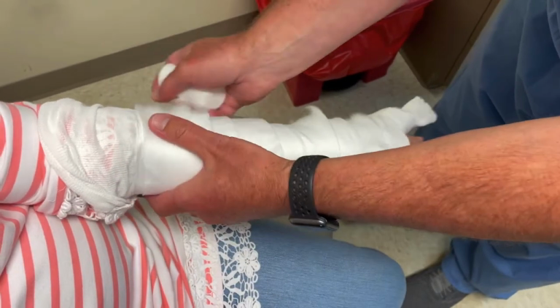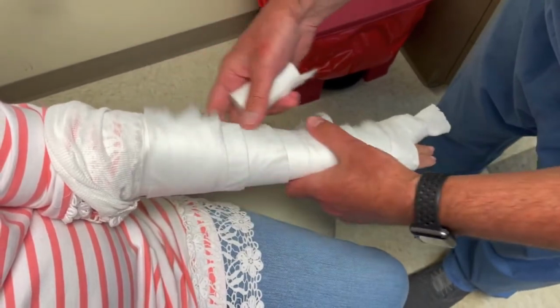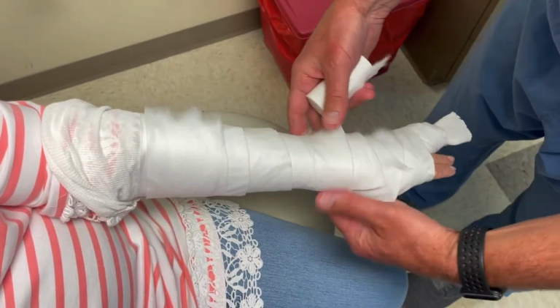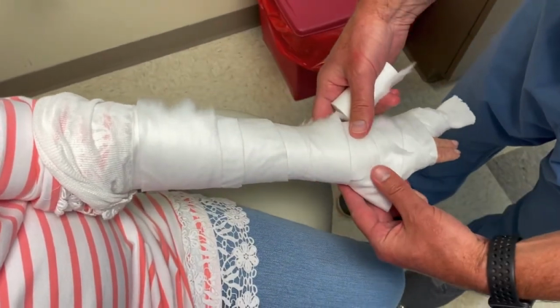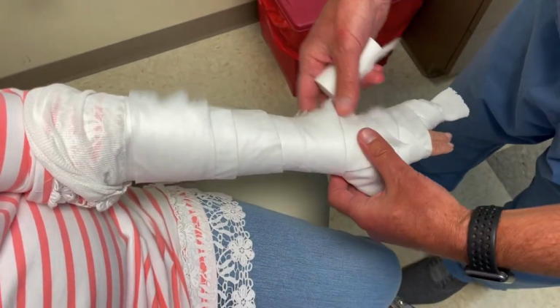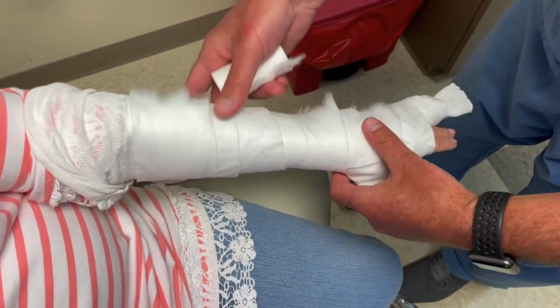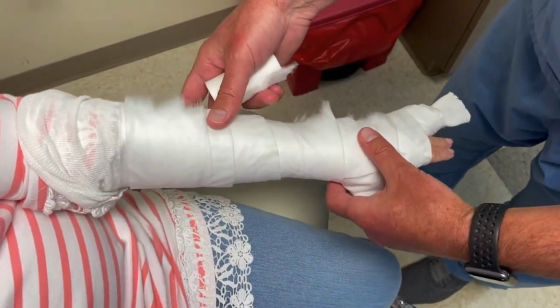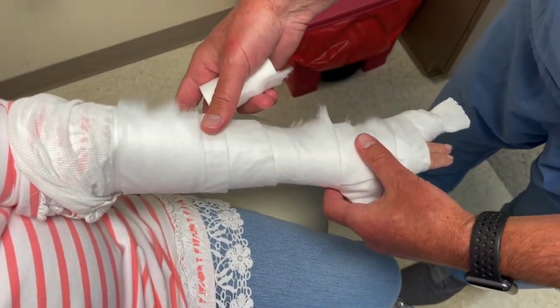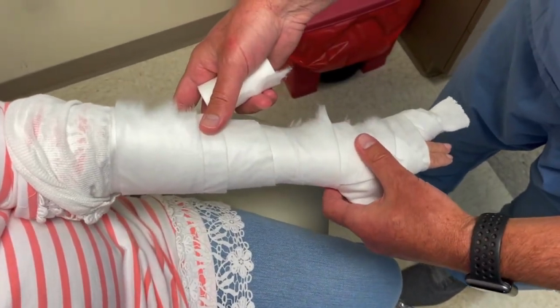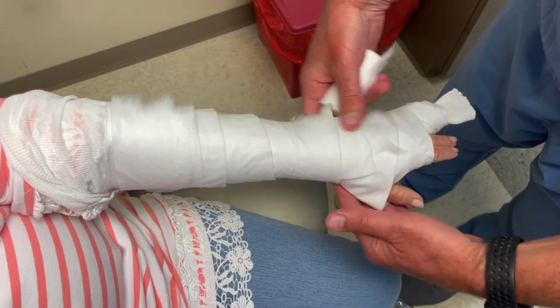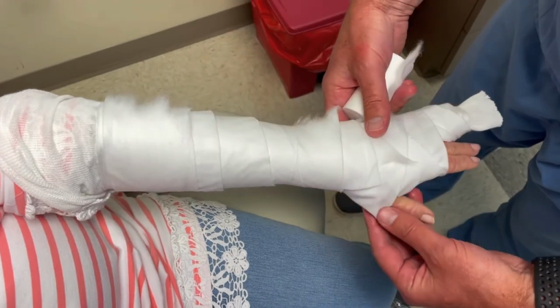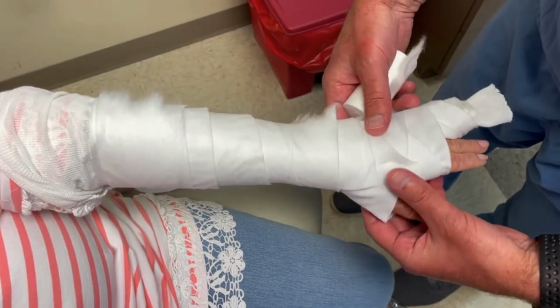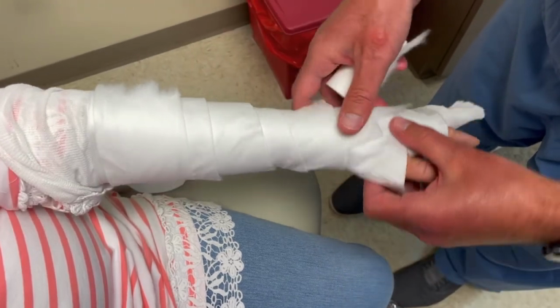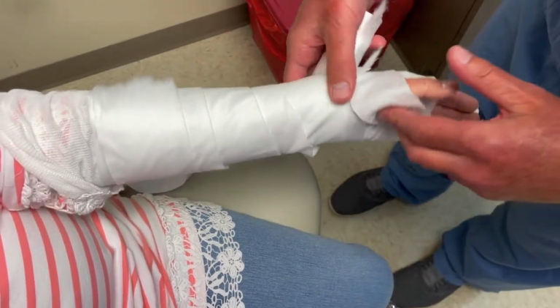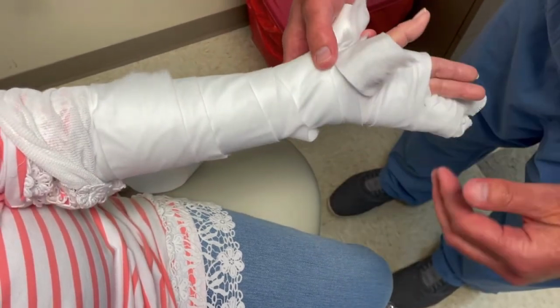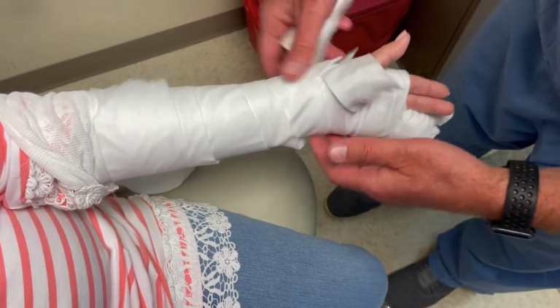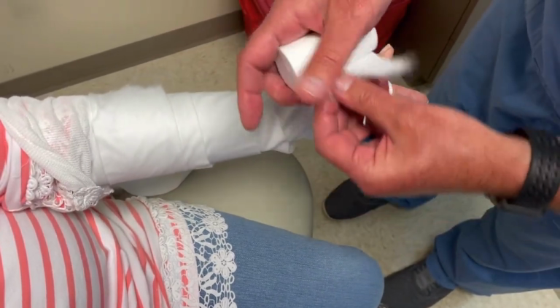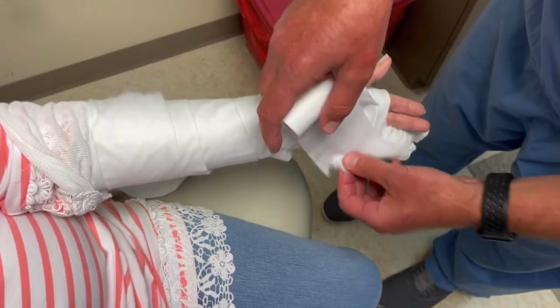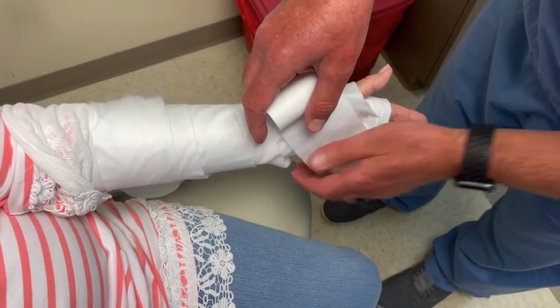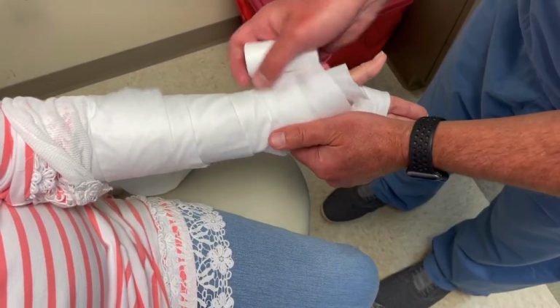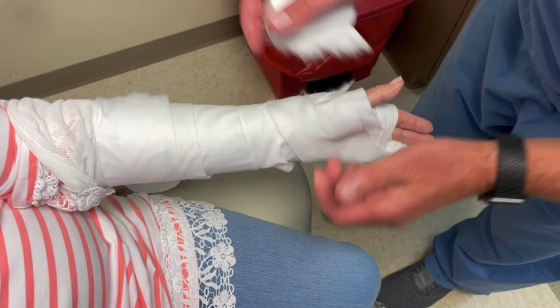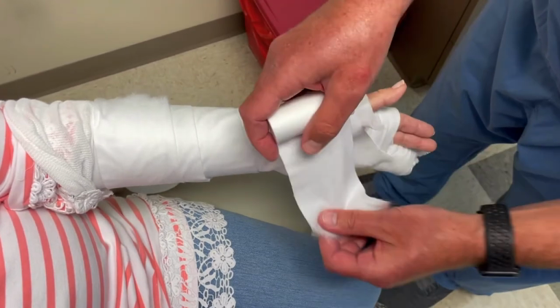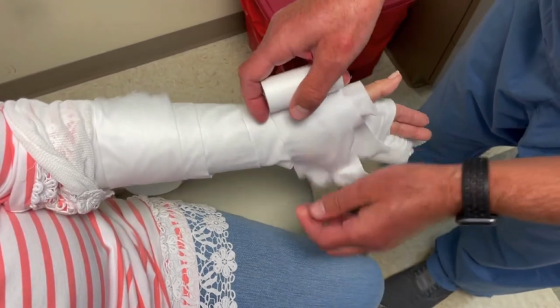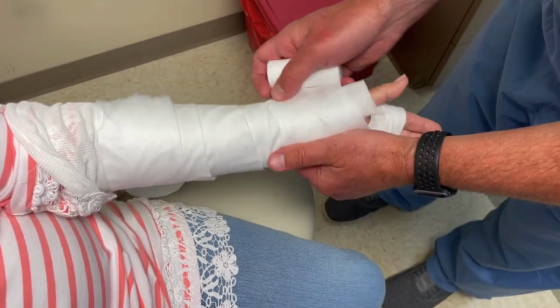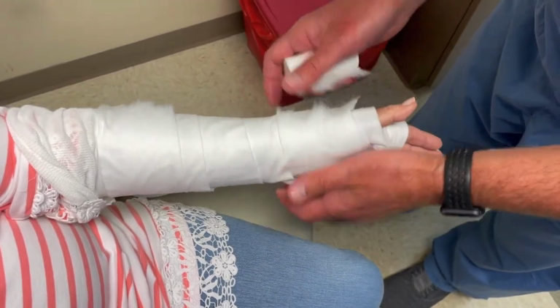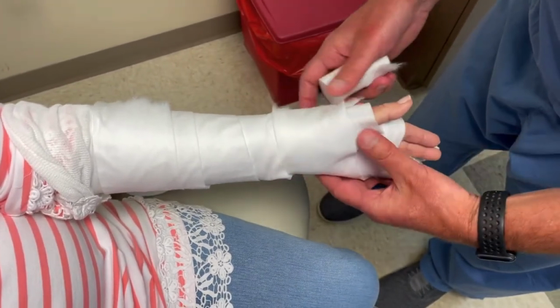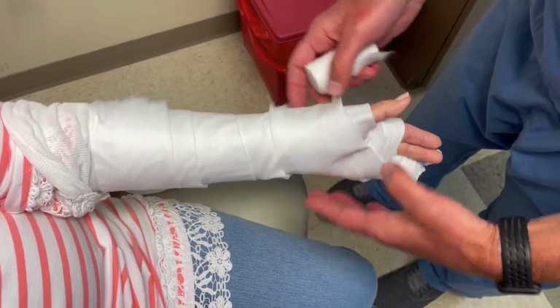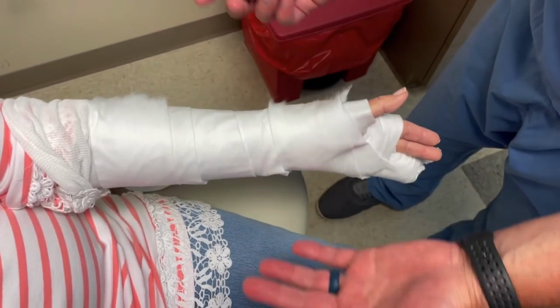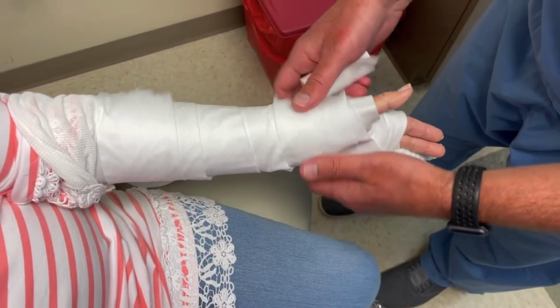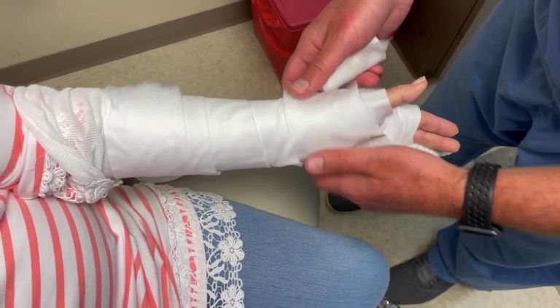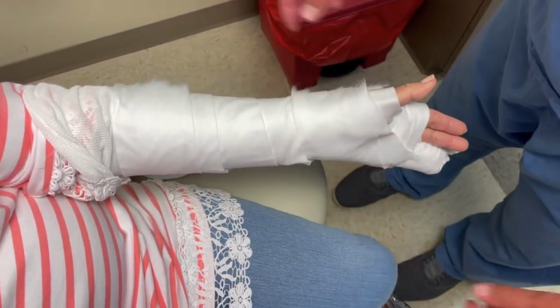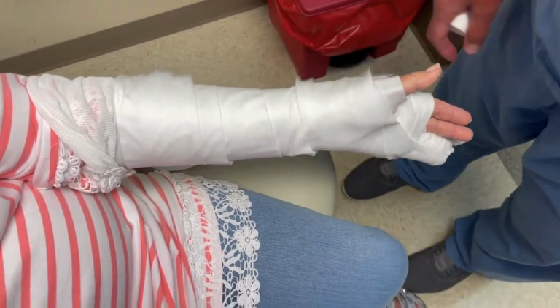Usually two or three thicknesses is plenty for ortho glass because it has padding built in. So that's your final product. If you see little openings you can pad it just by doing this — you don't have to go around and around. And that's it.